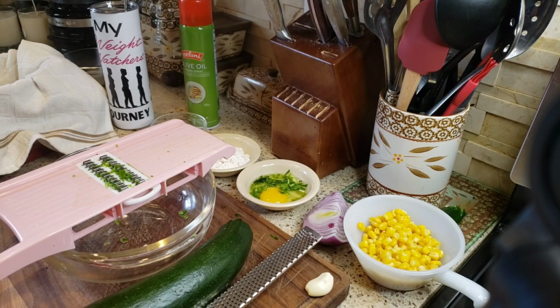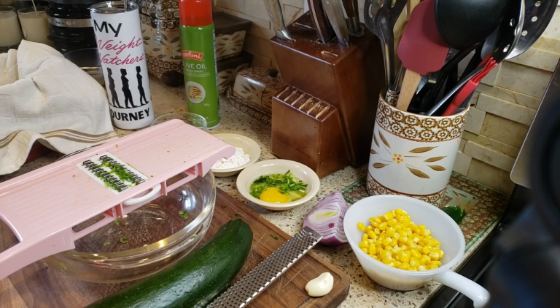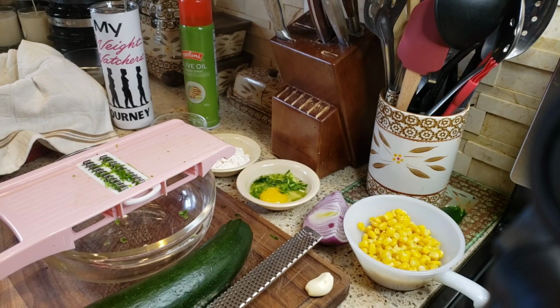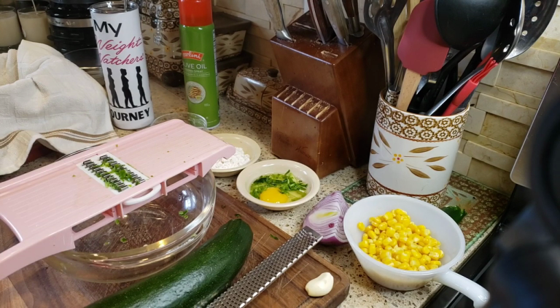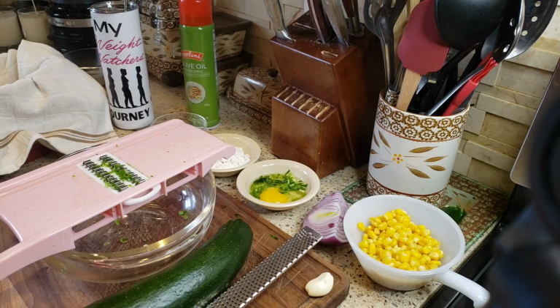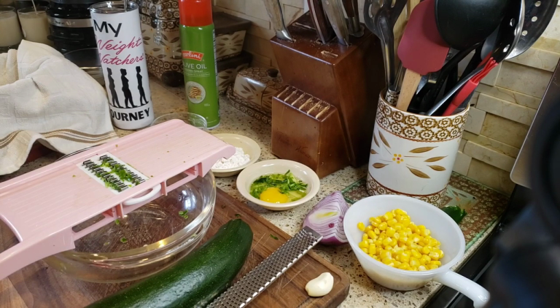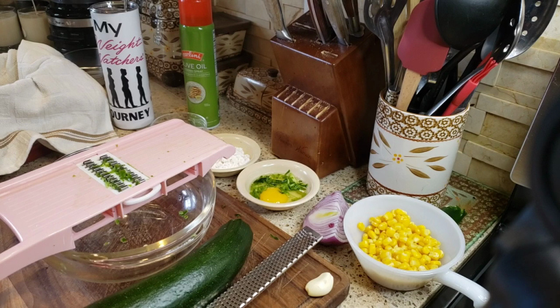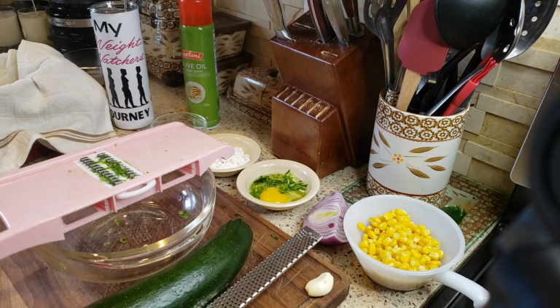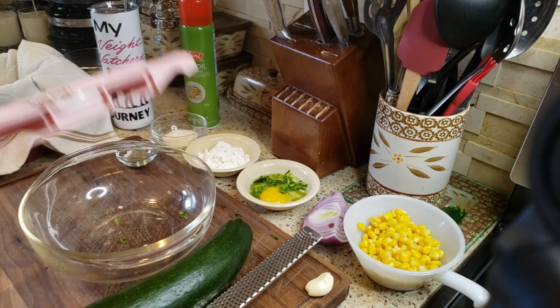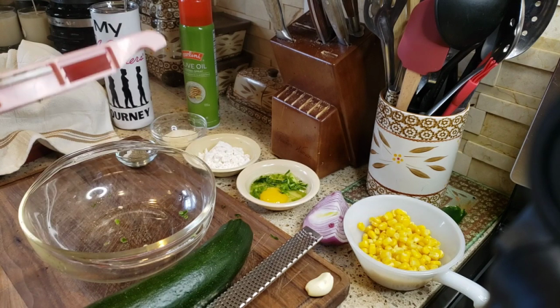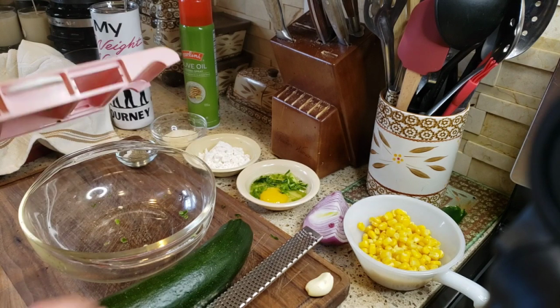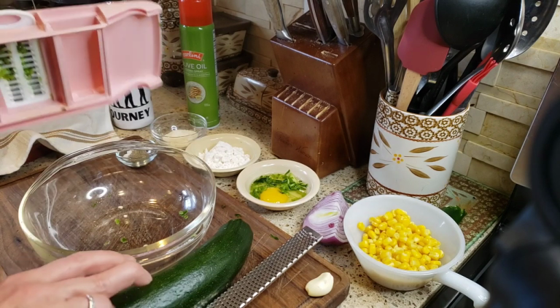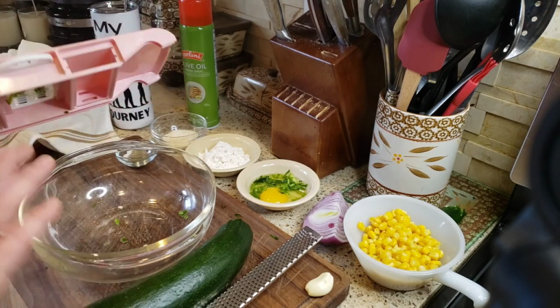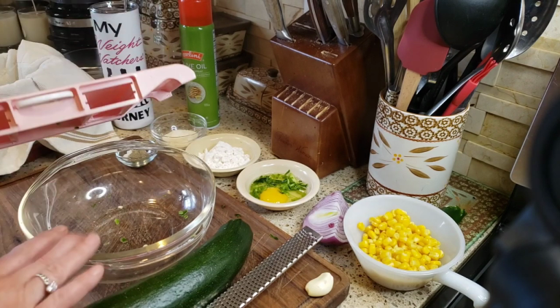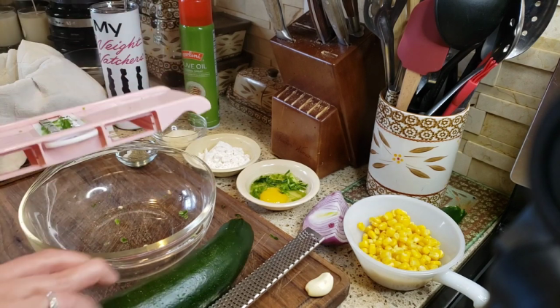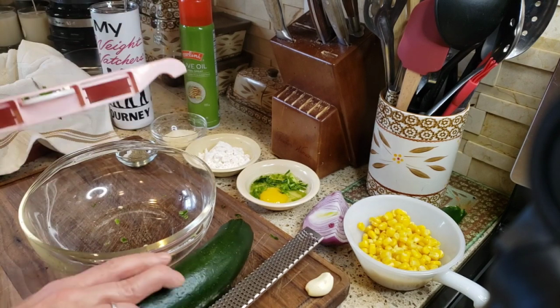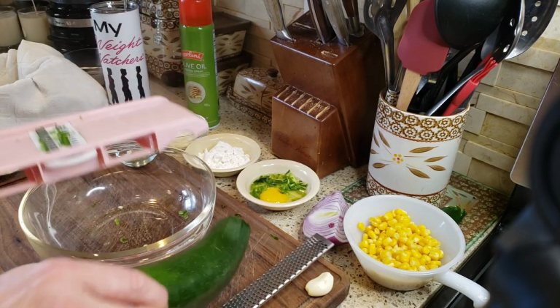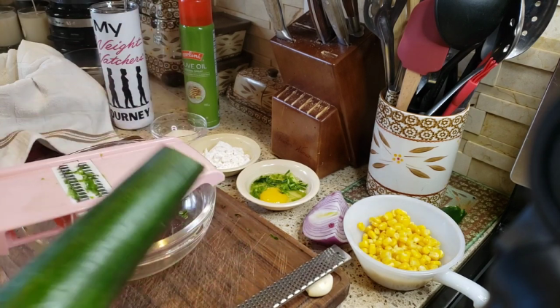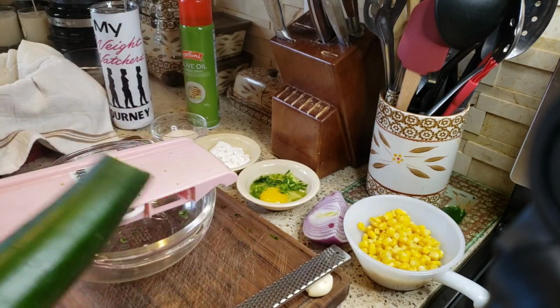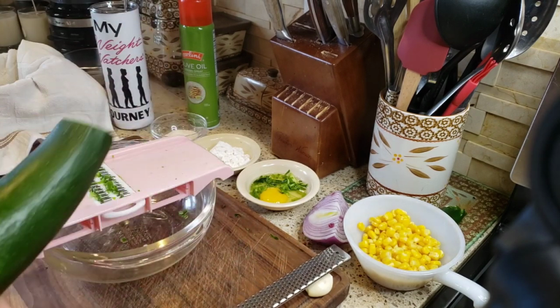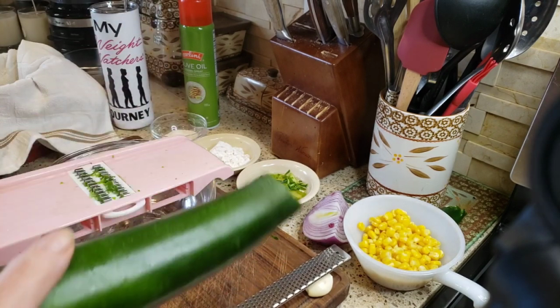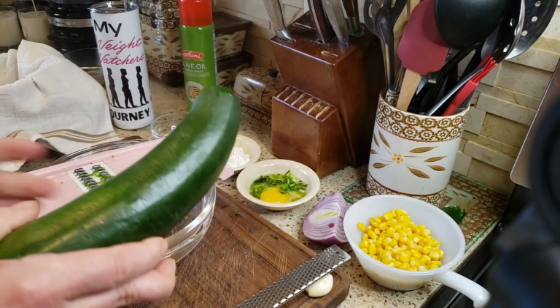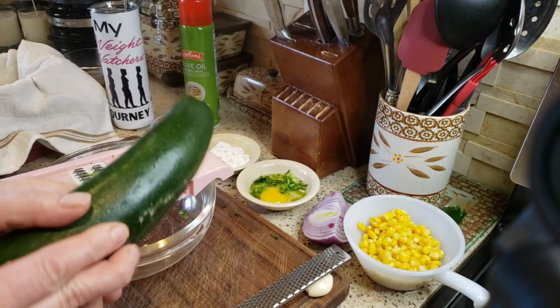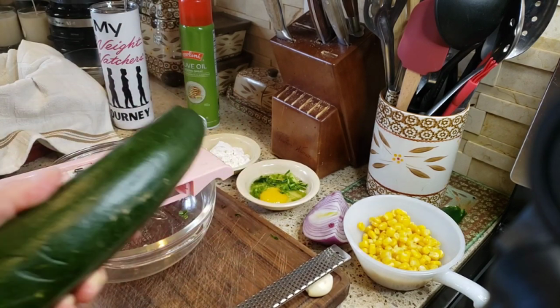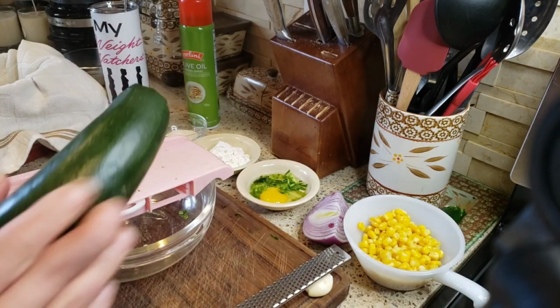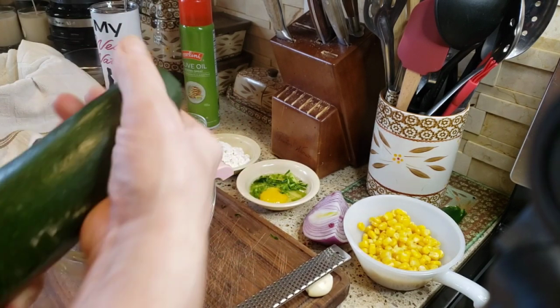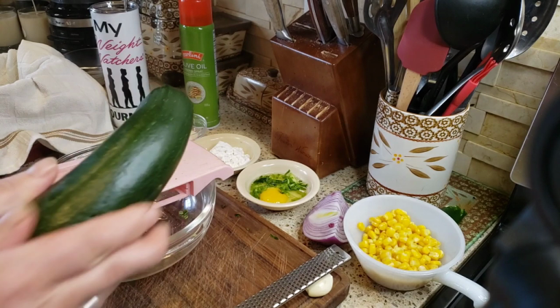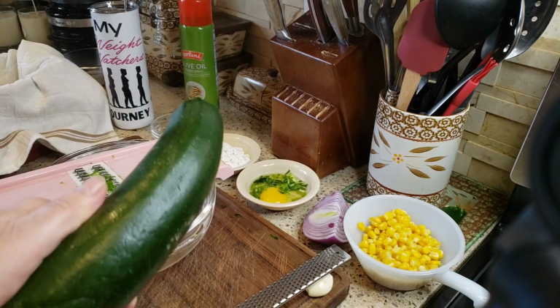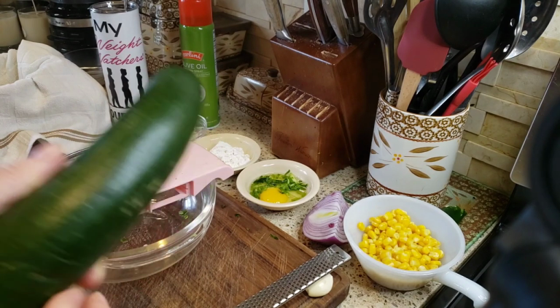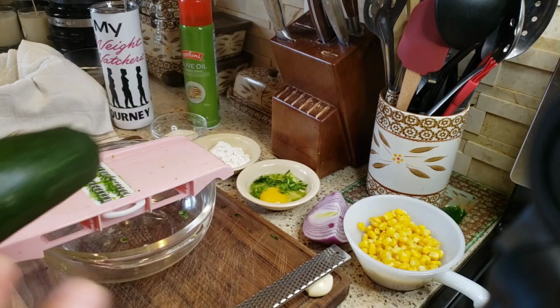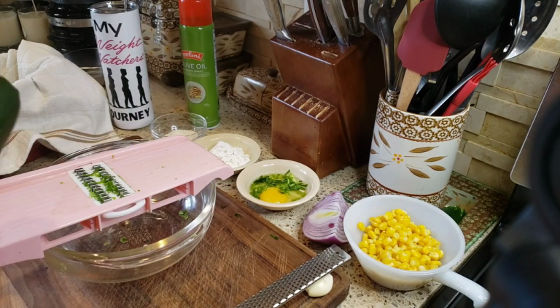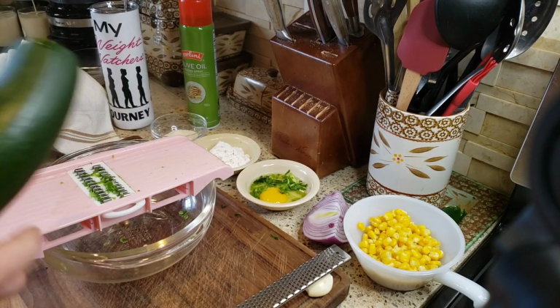You can eat them for breakfast, brunch, lunch, or as a side with your protein for dinner. They're absolutely delicious and so fast and easy to make.